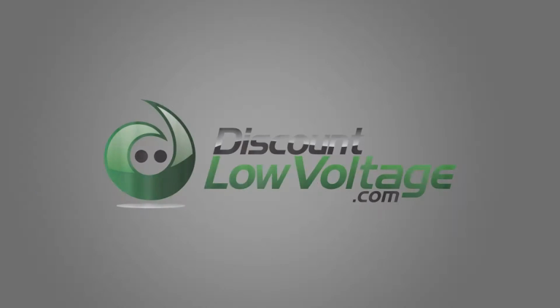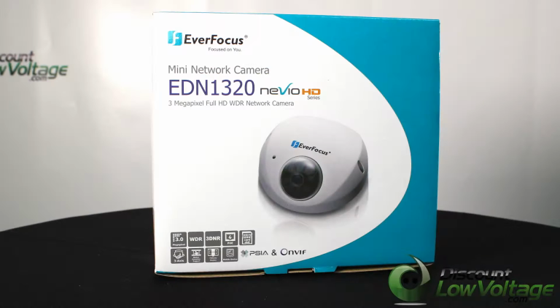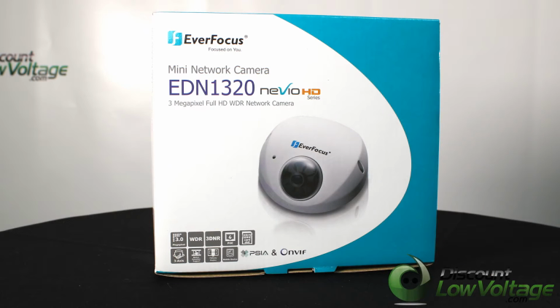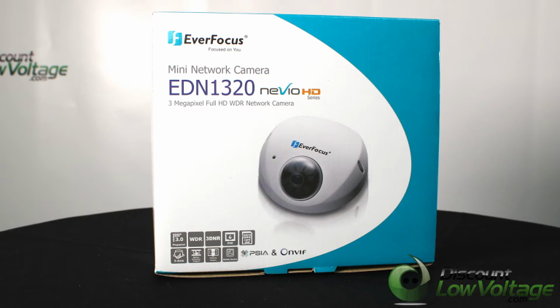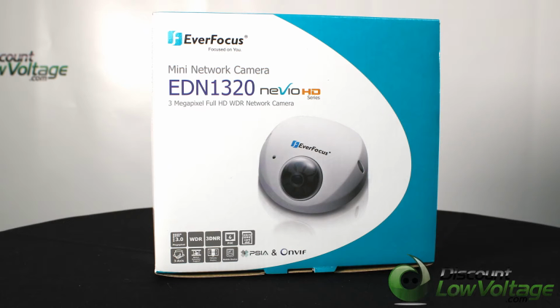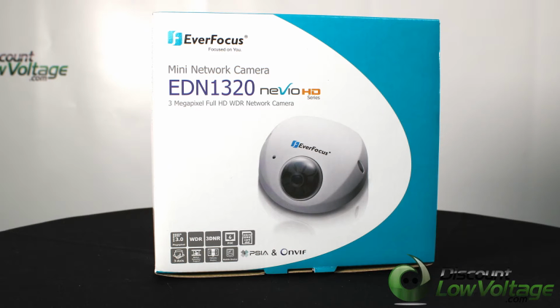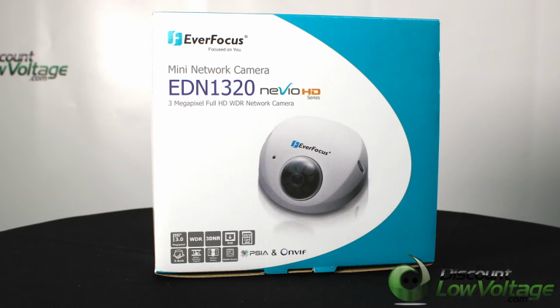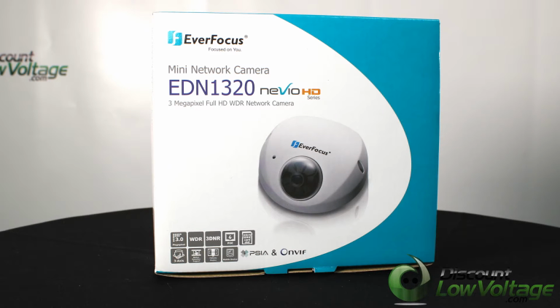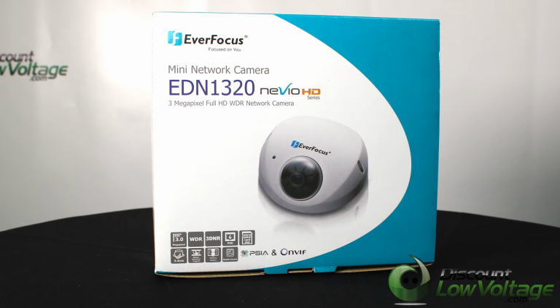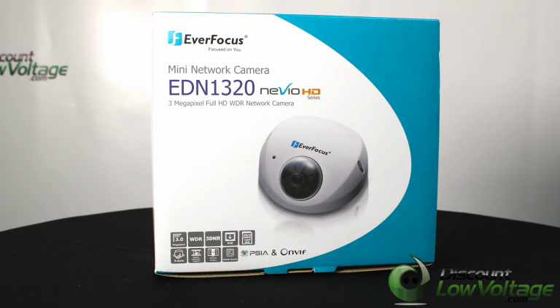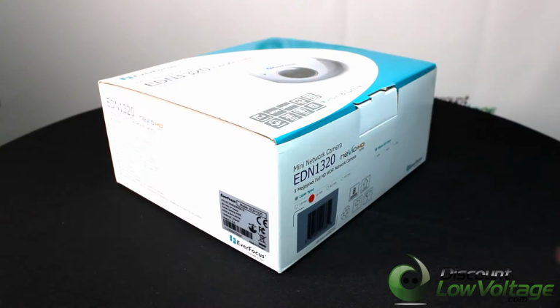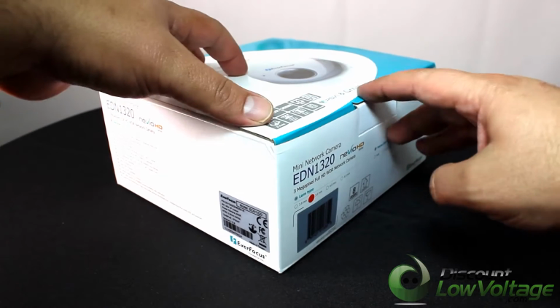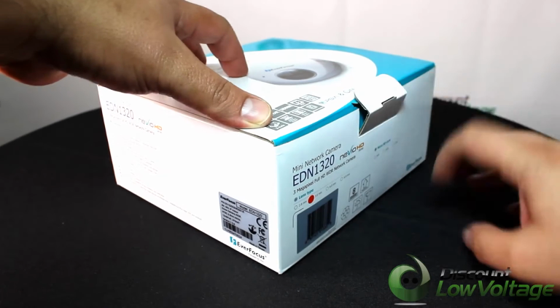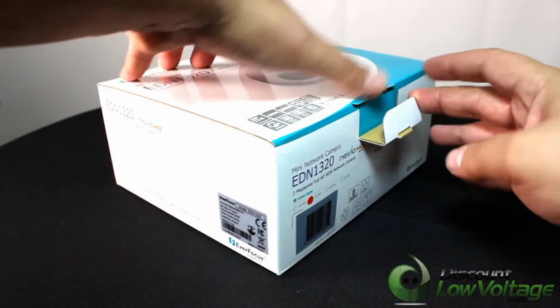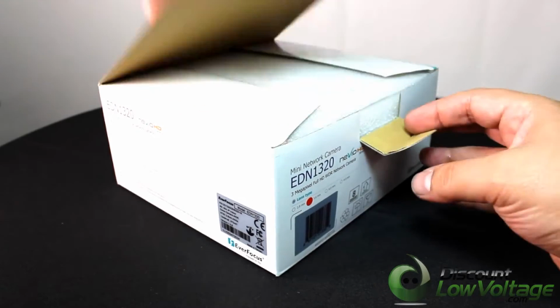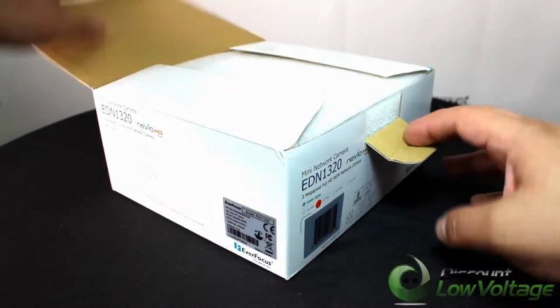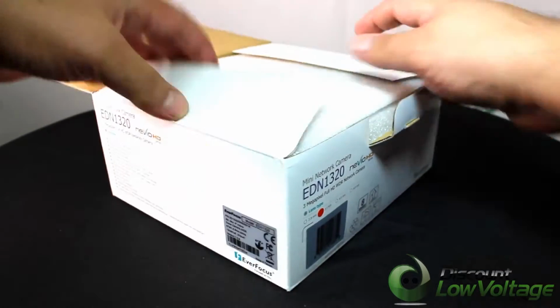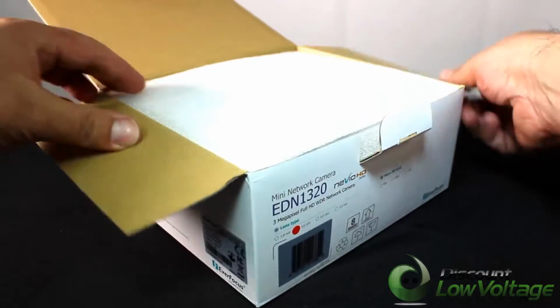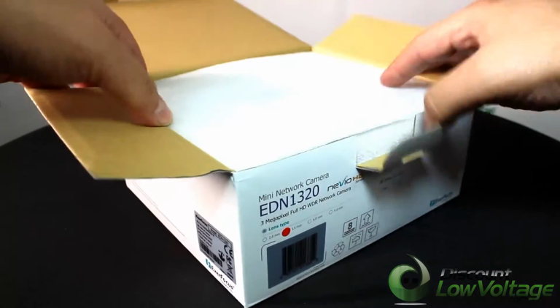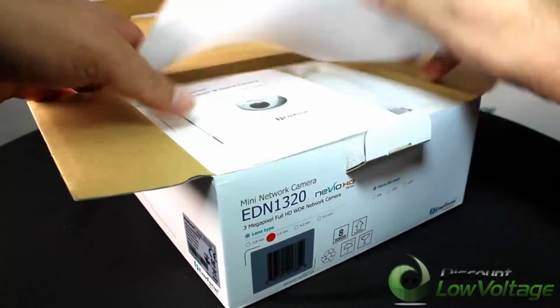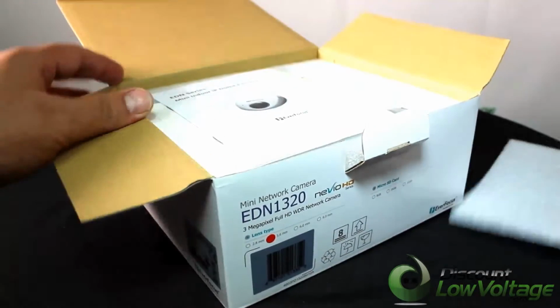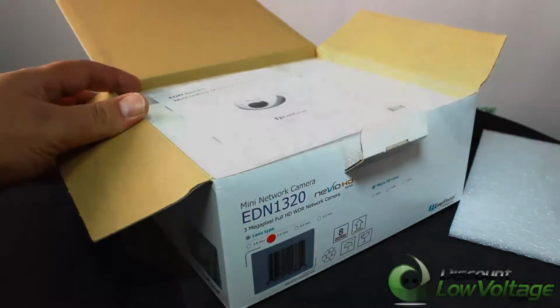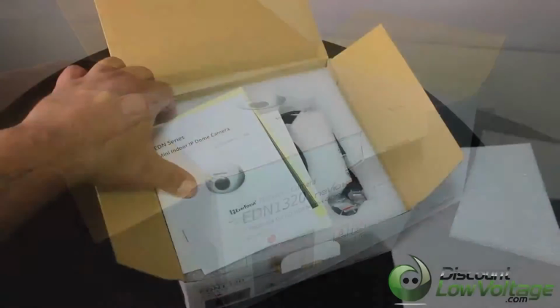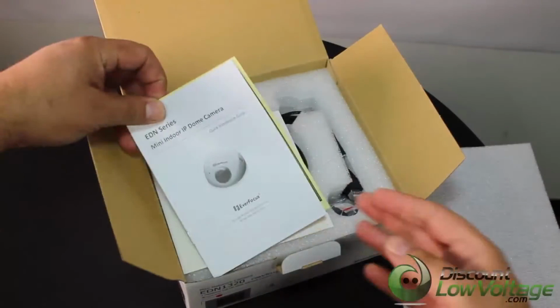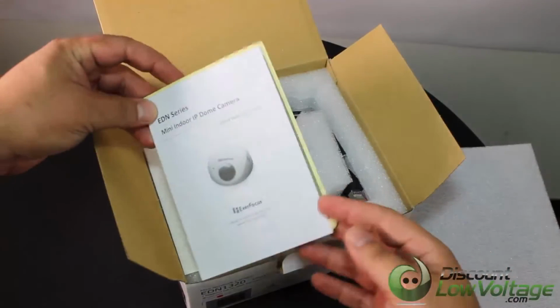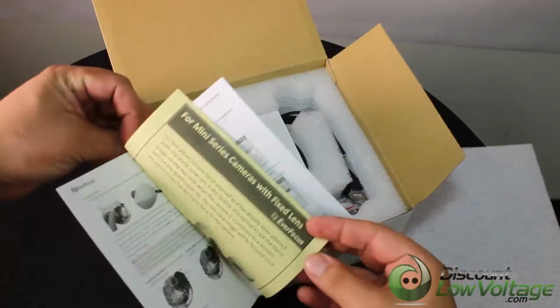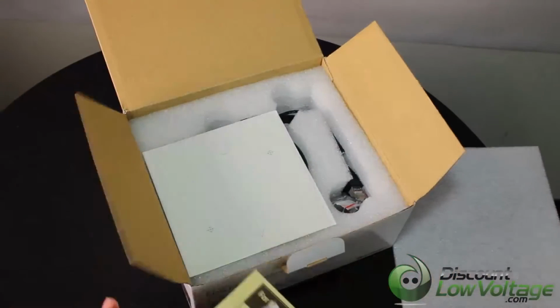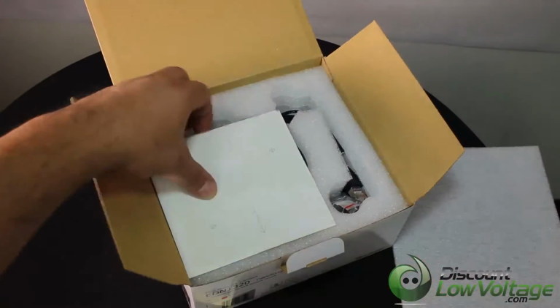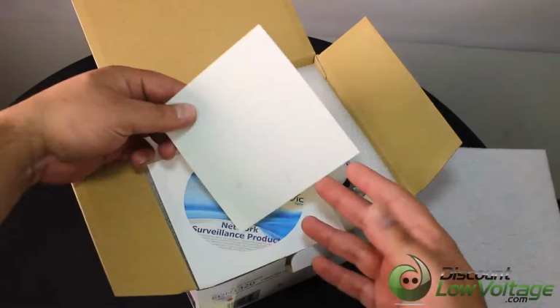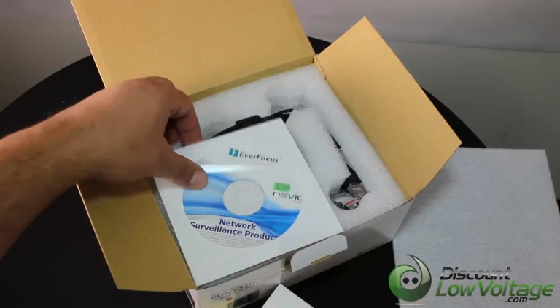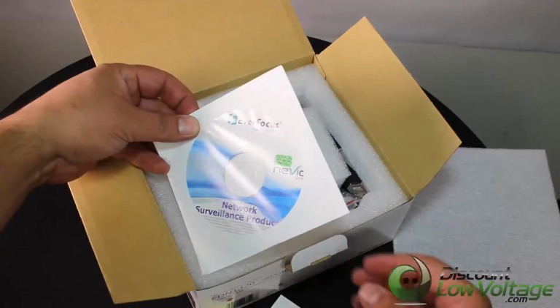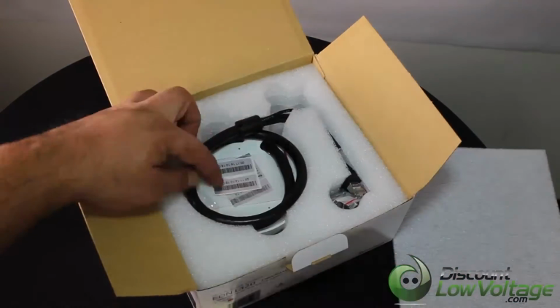Let's take a look at the Everfocus EDN-1320. This is your 3 megapixel full HD network camera, featuring a high performance noise reduction function and wide dynamic range function.